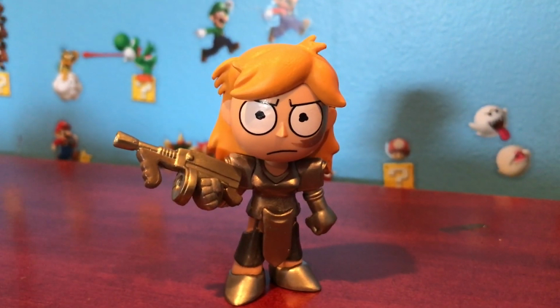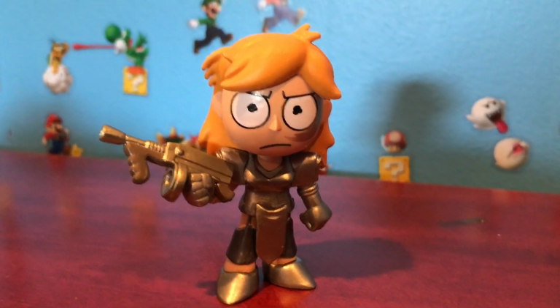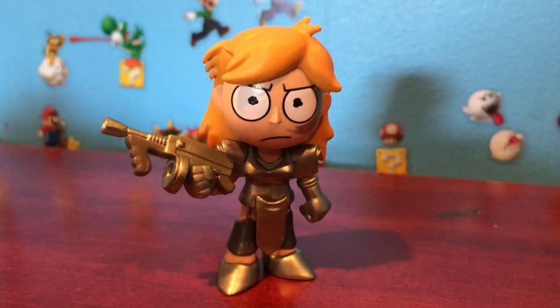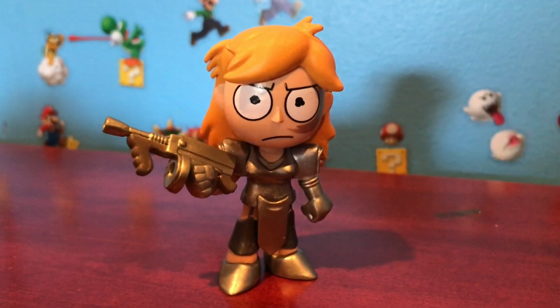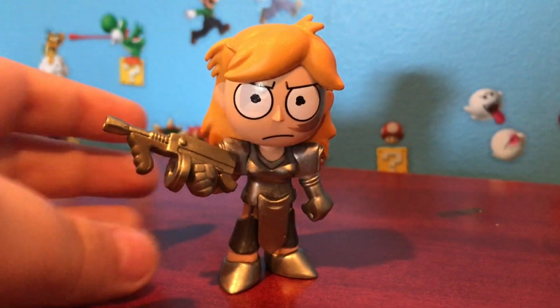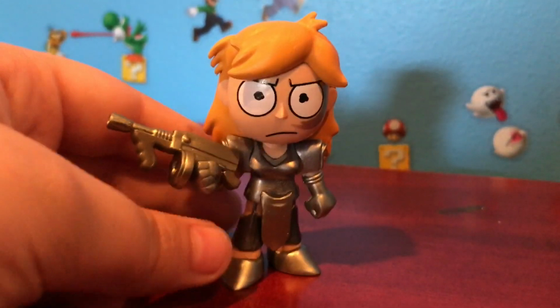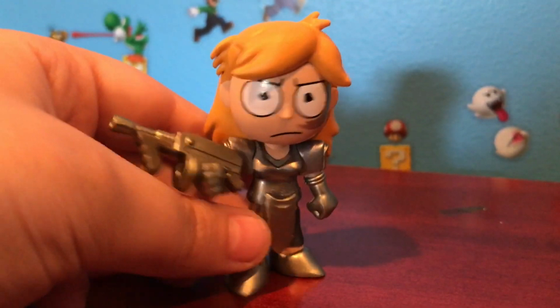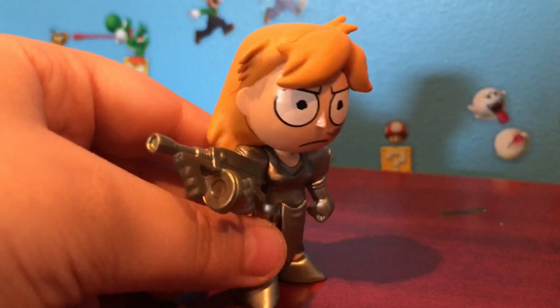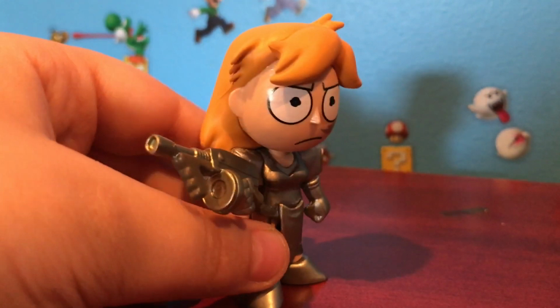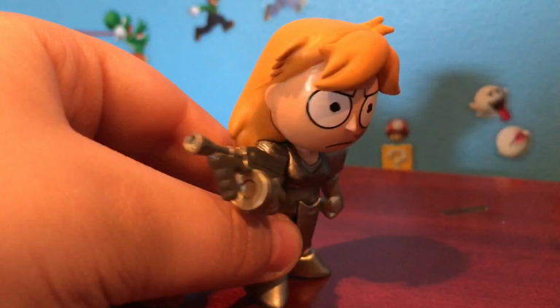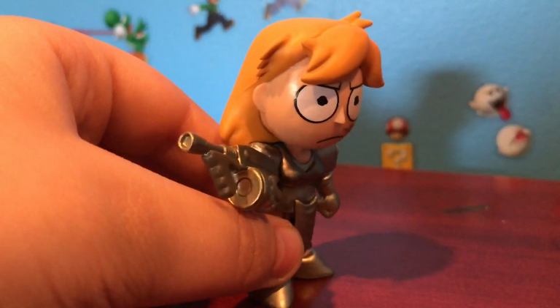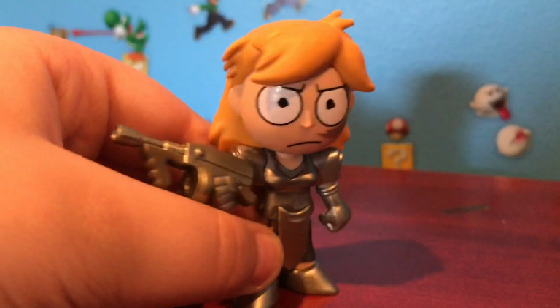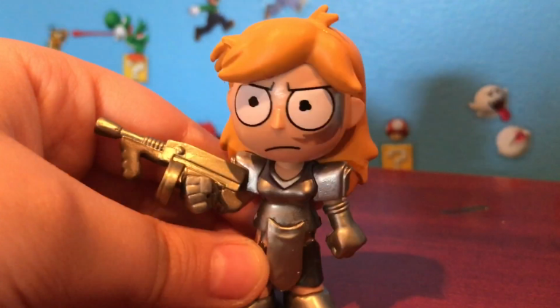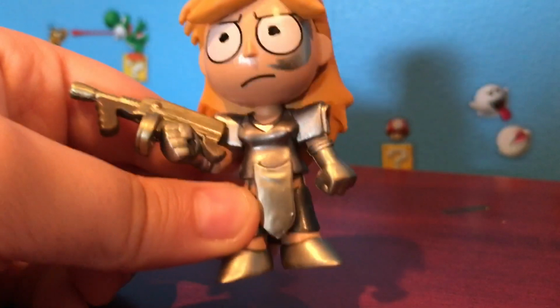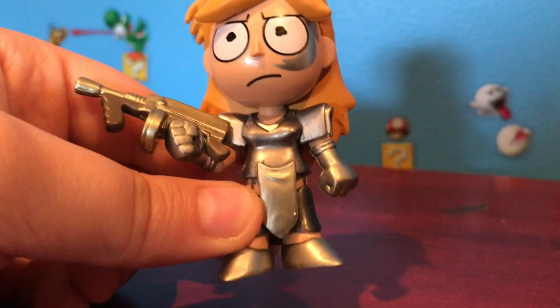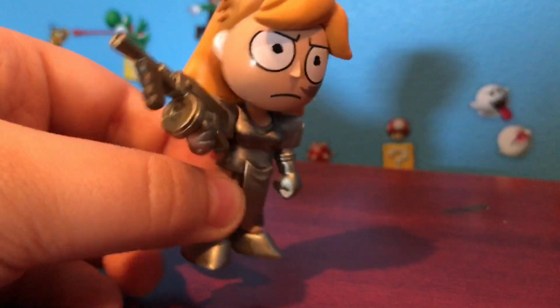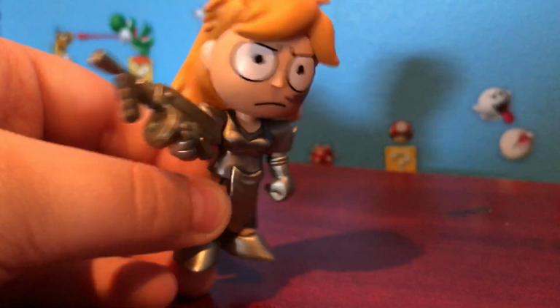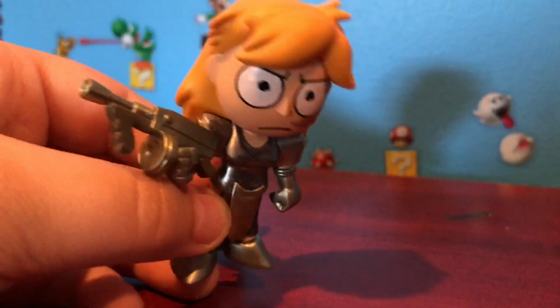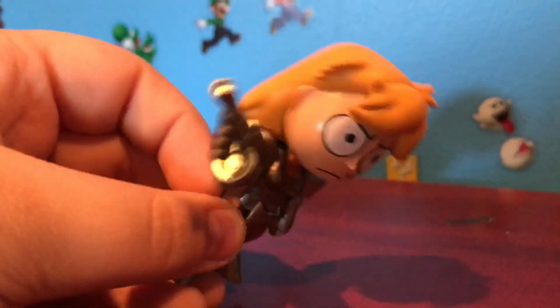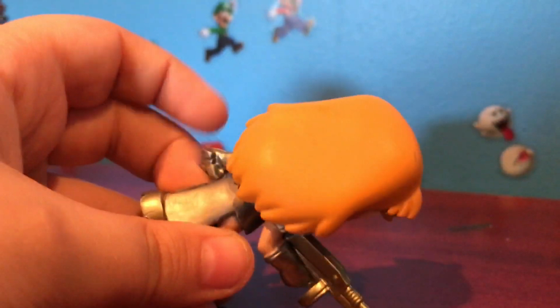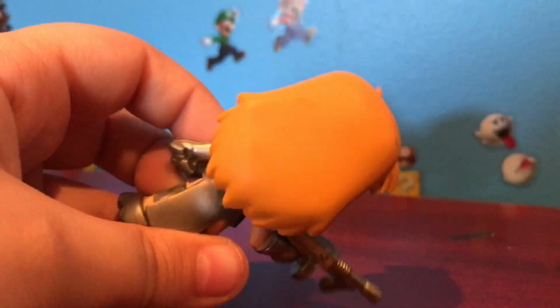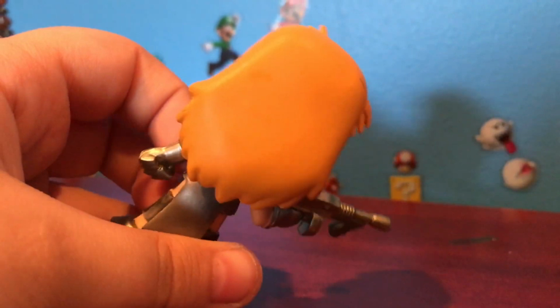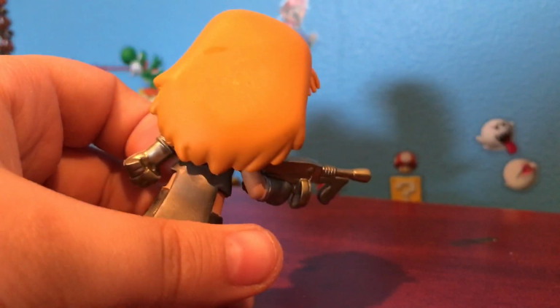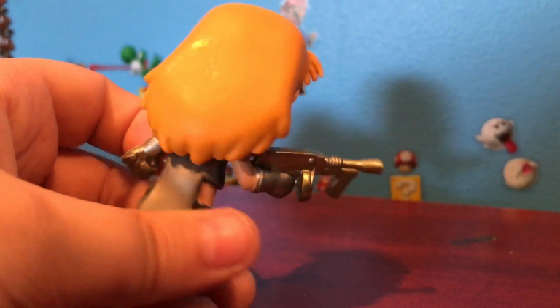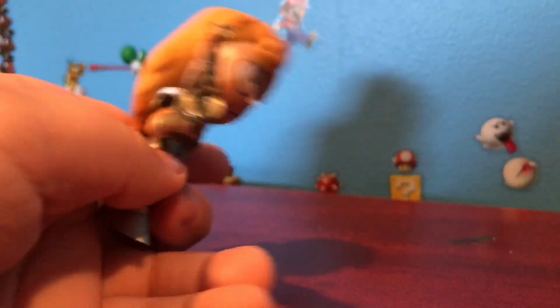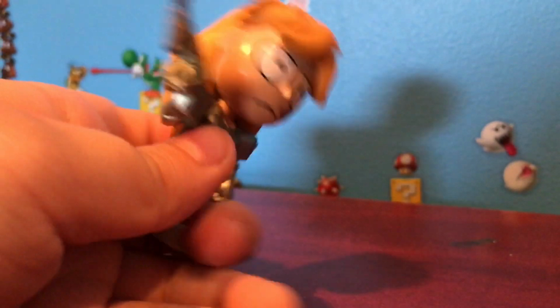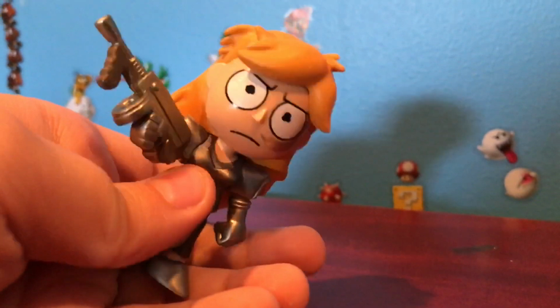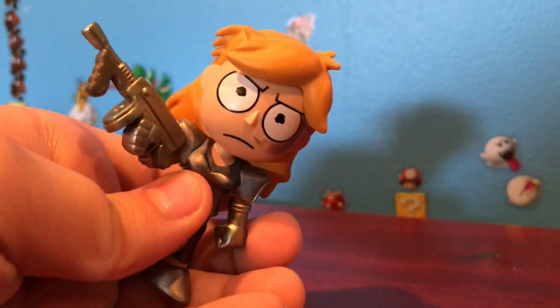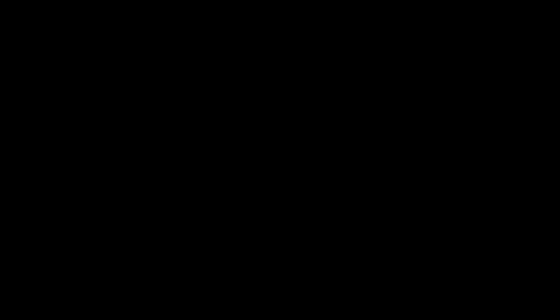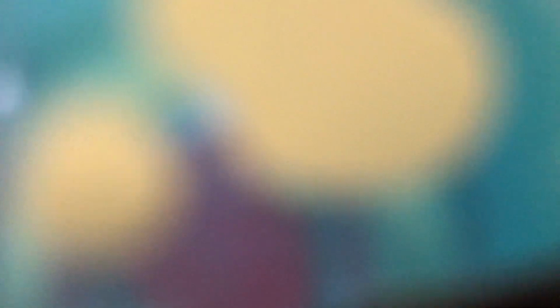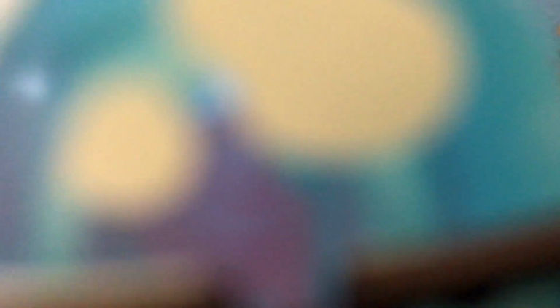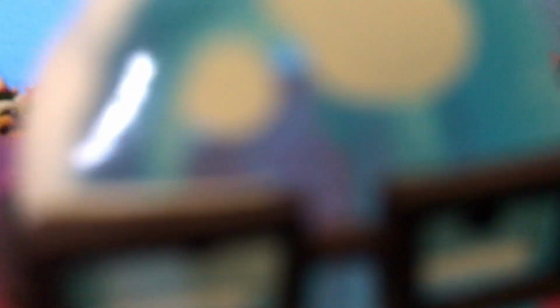Next up is Summer. I love this figure. Summer looks so cool. I love how they made her hair messed up. I love that big gun they gave her. She just looks so cool in this form.